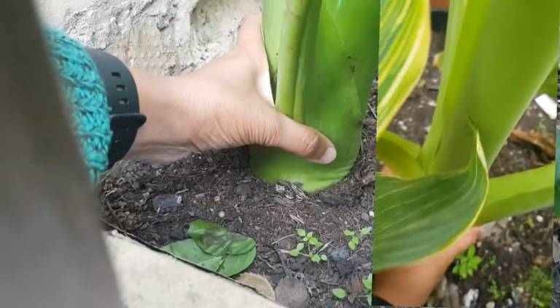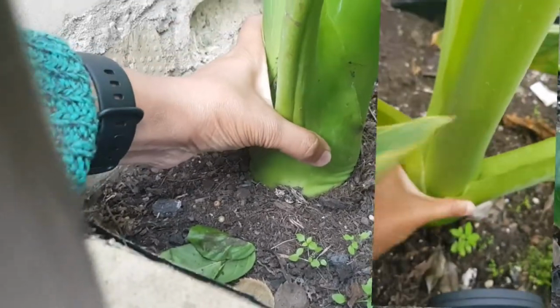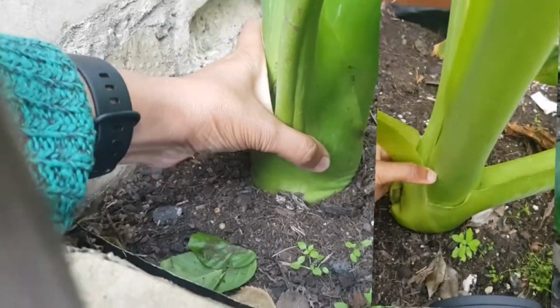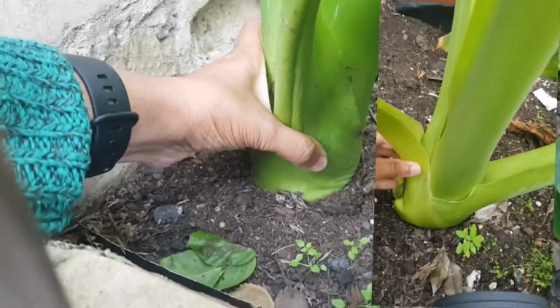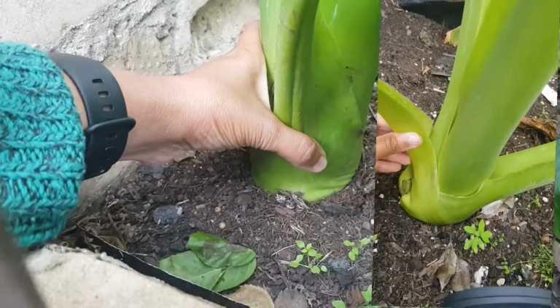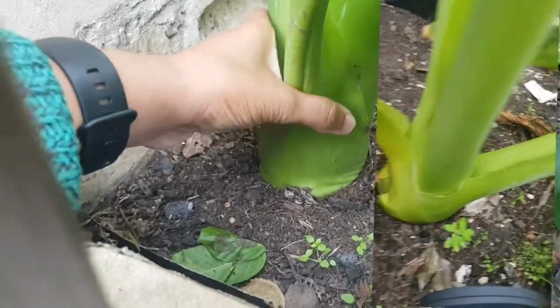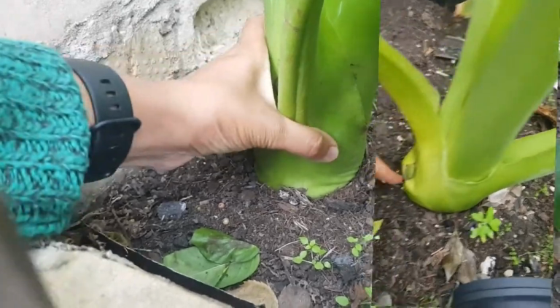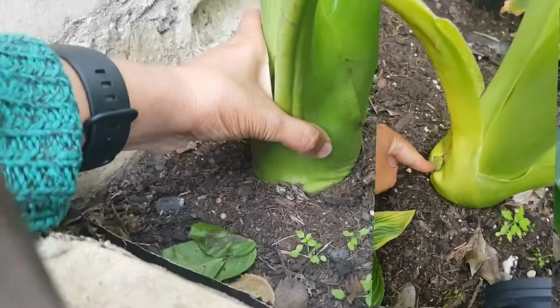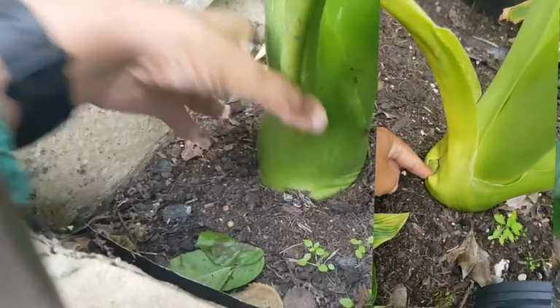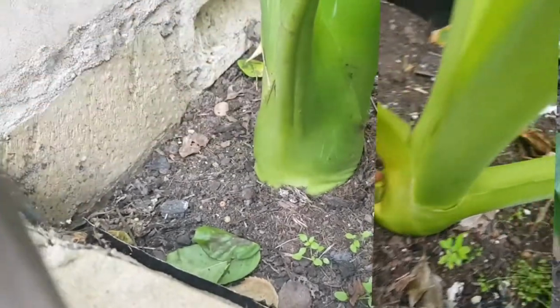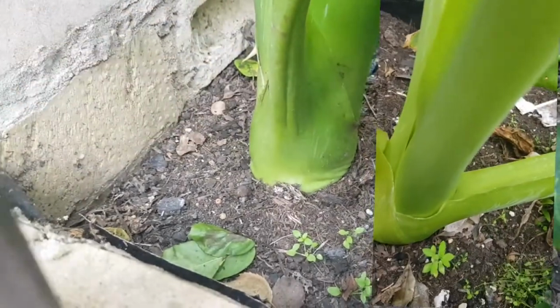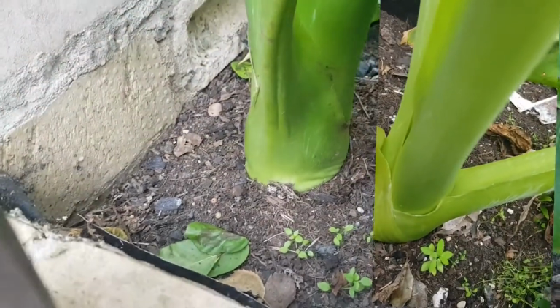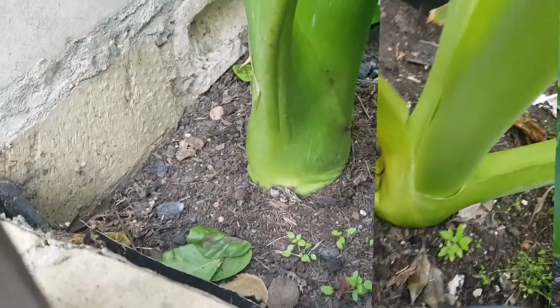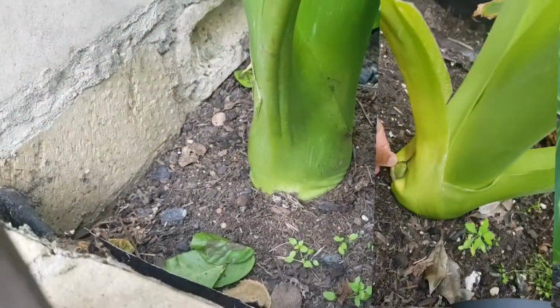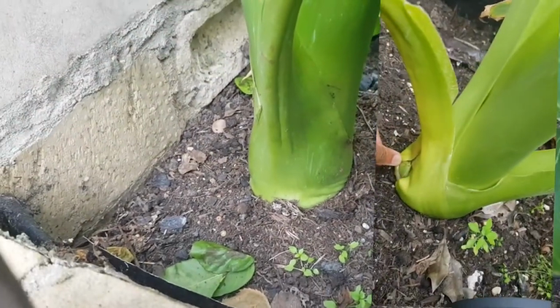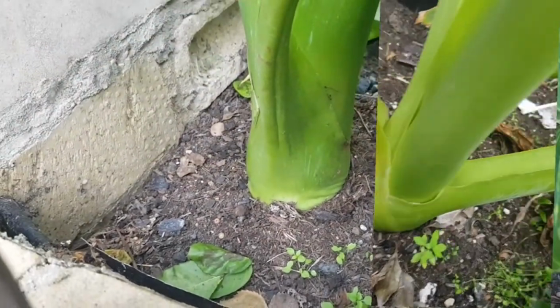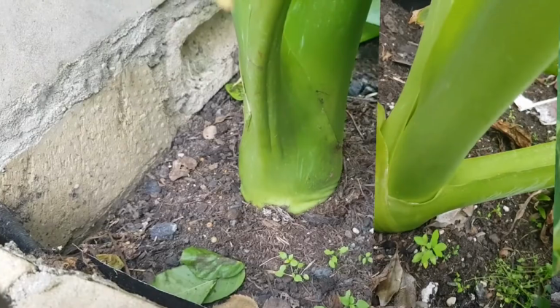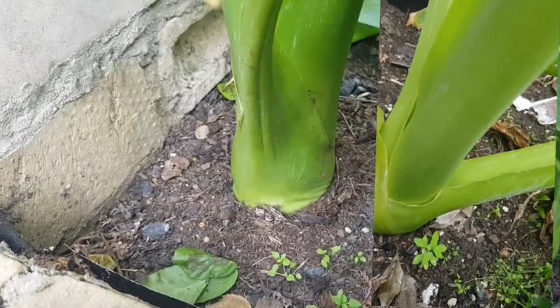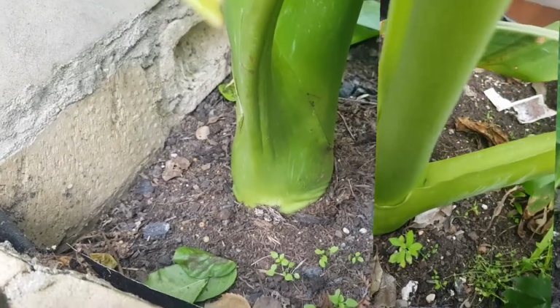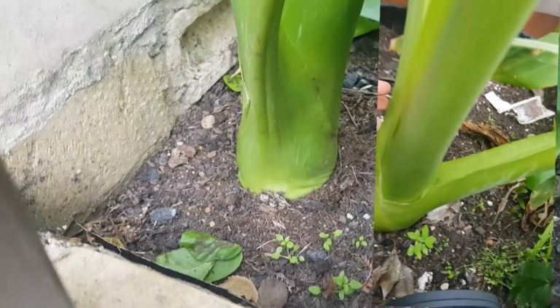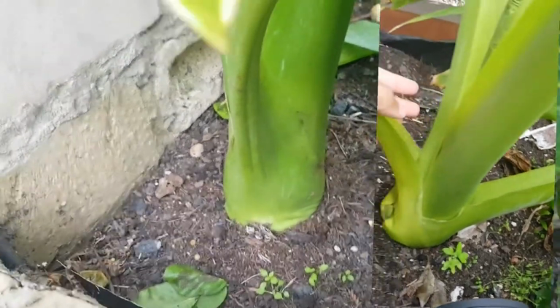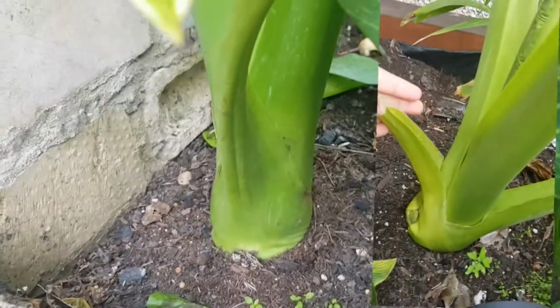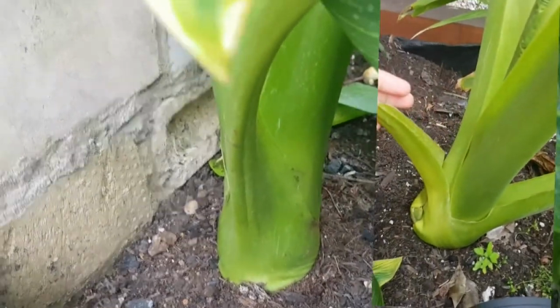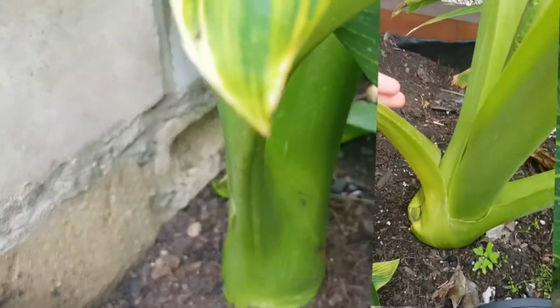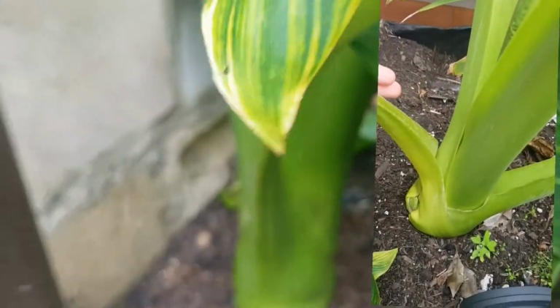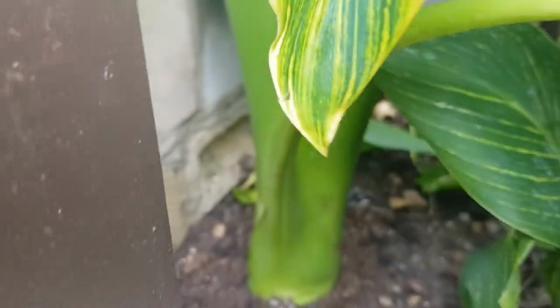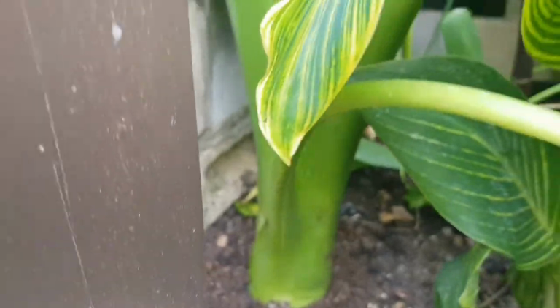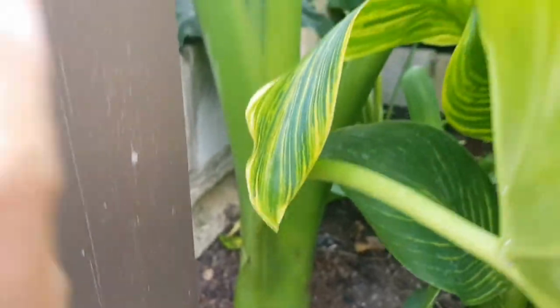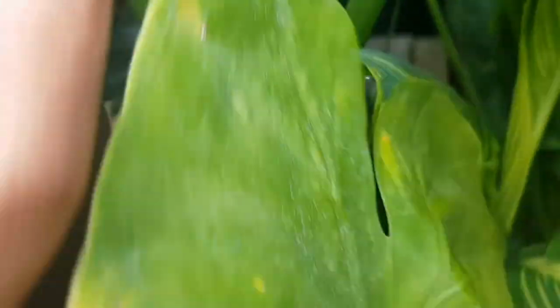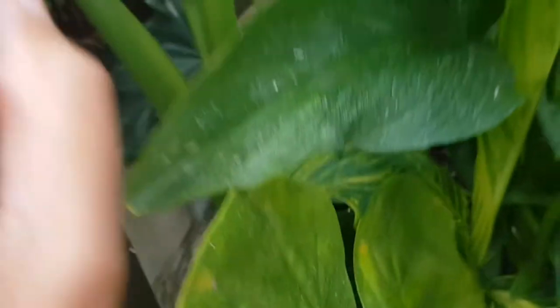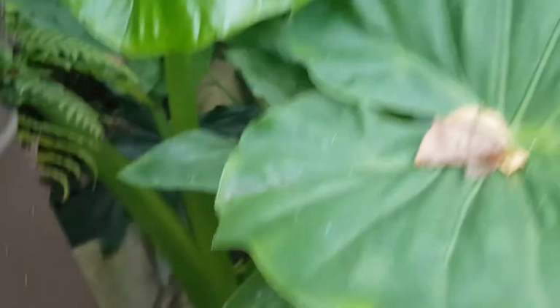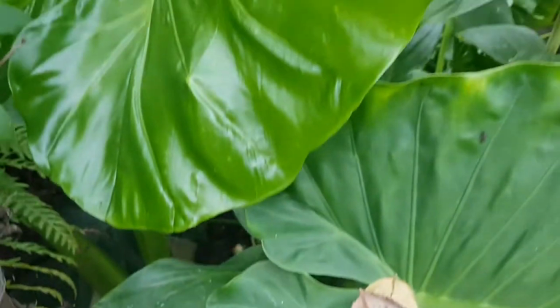In terms of clump thickness, the shade plant is actually not as thick as the full sun one, but it is still quite solid.